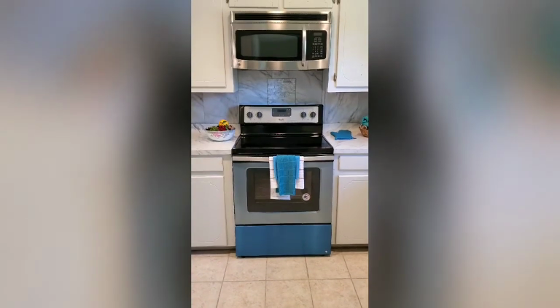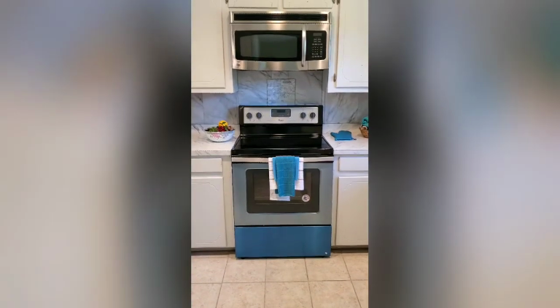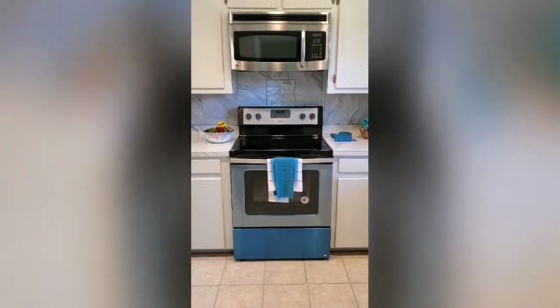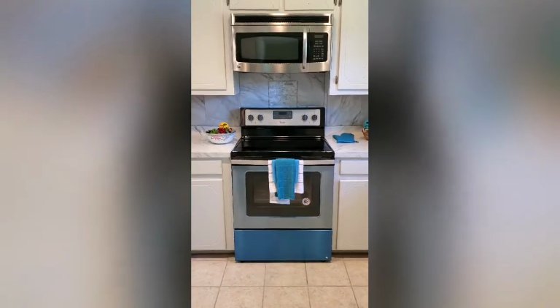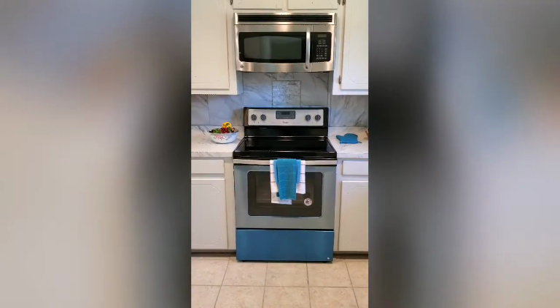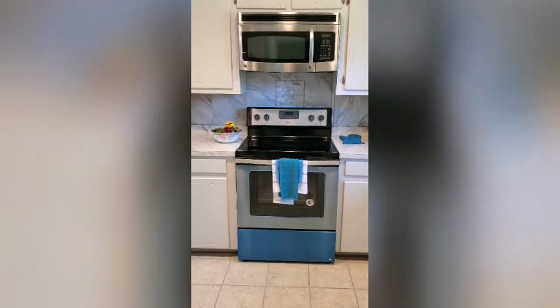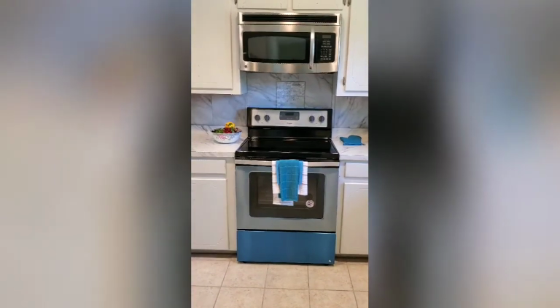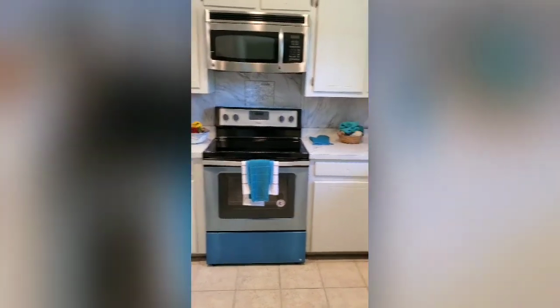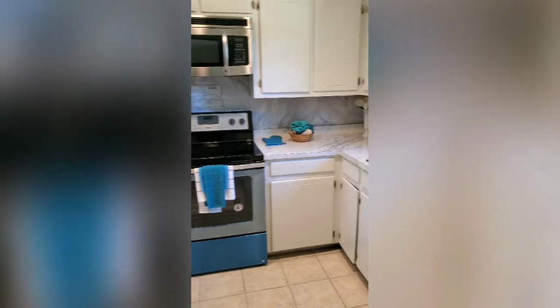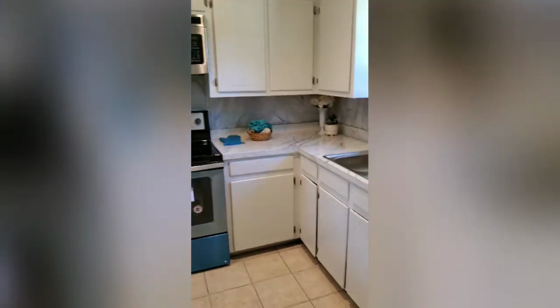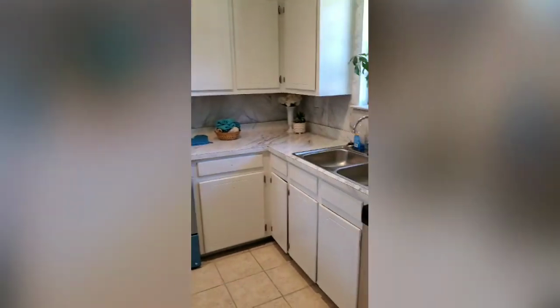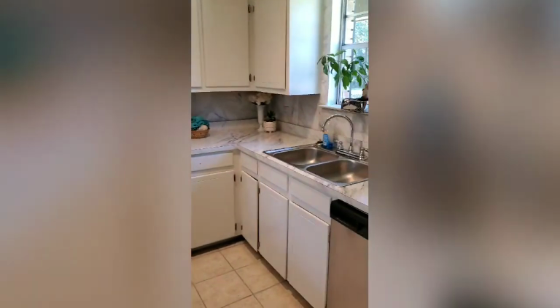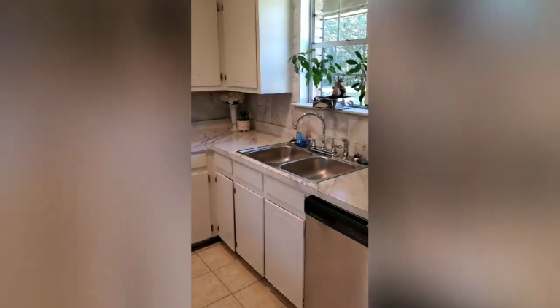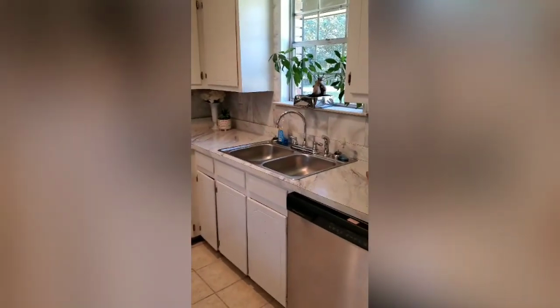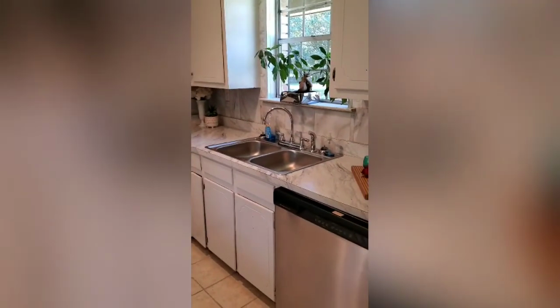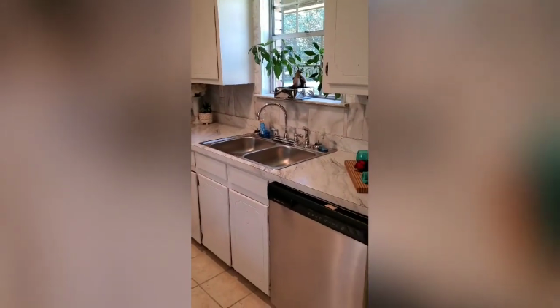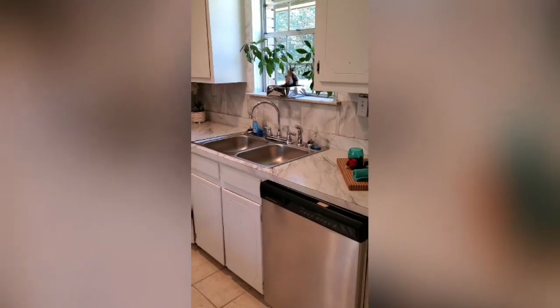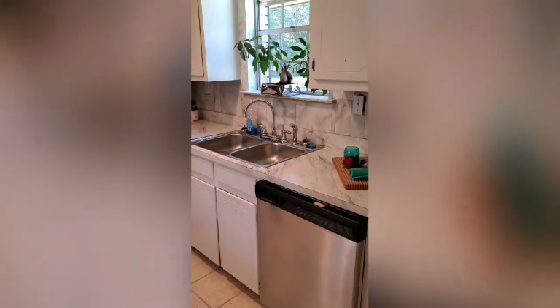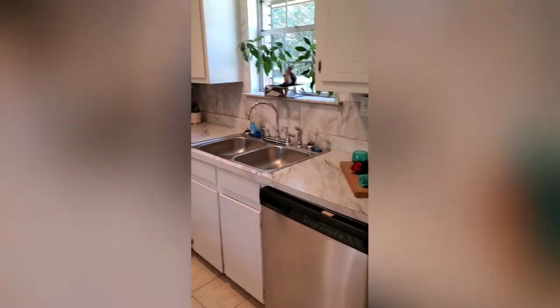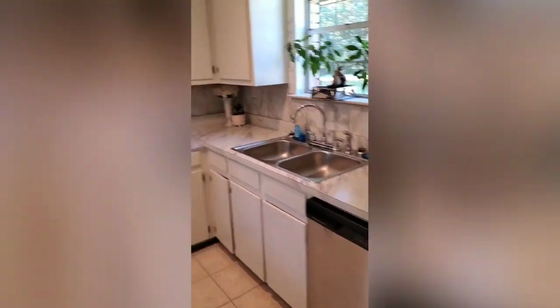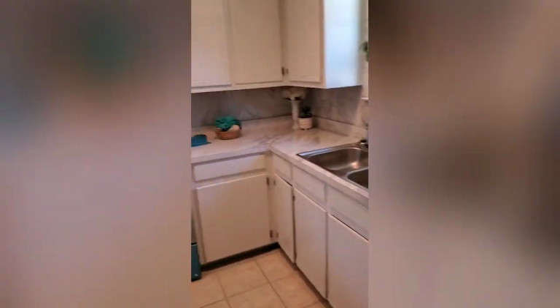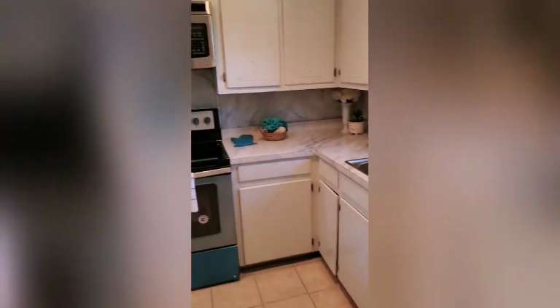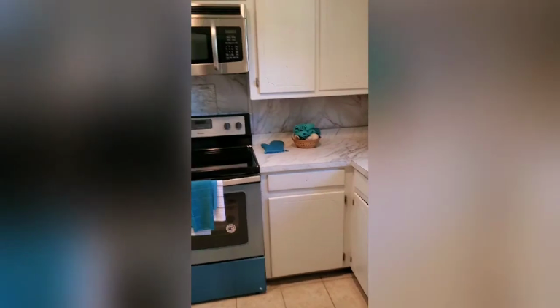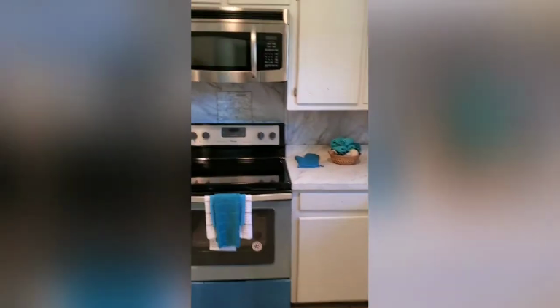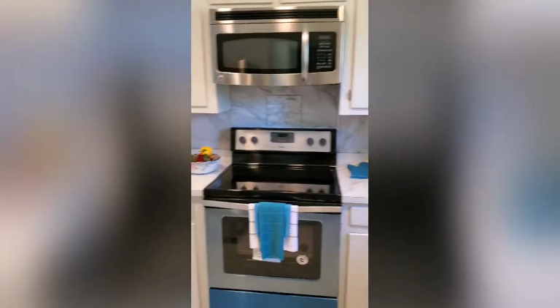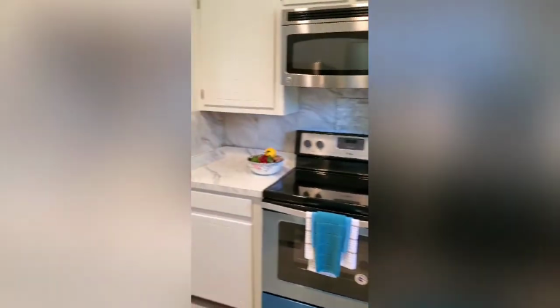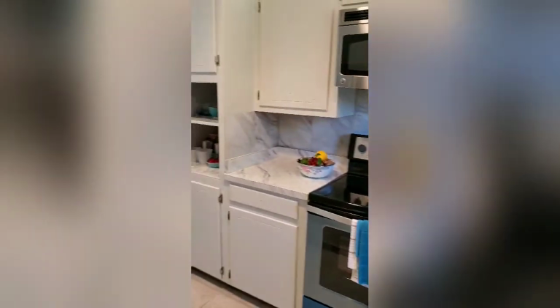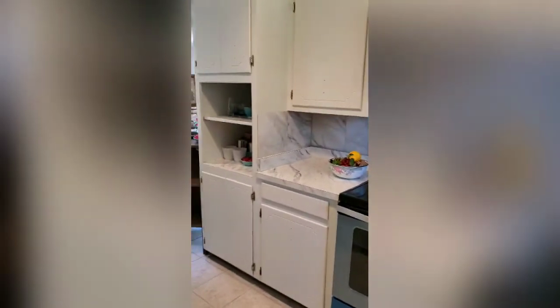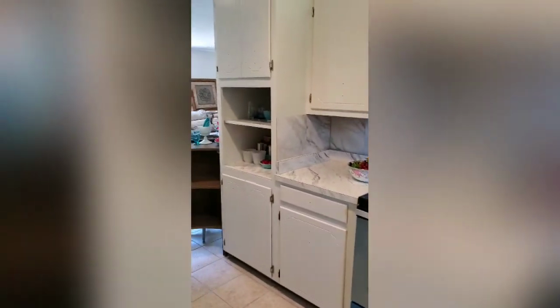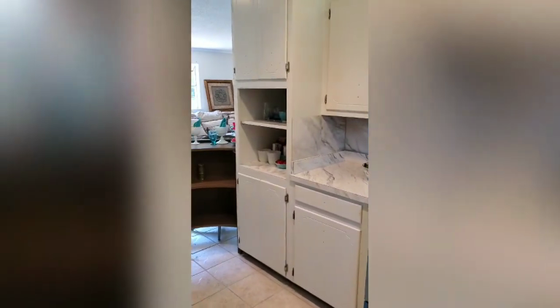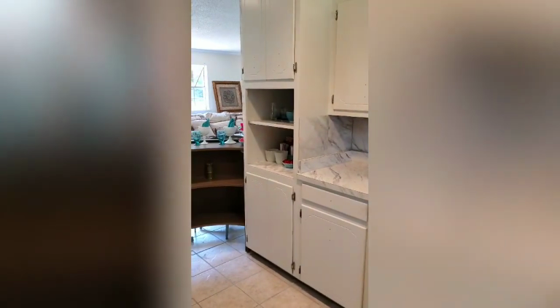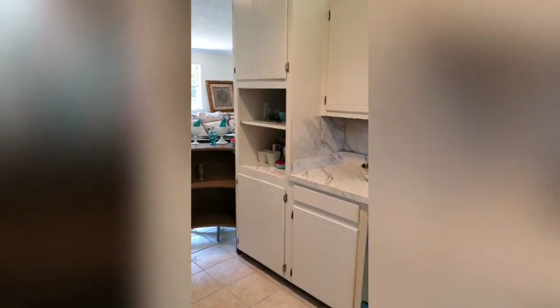The owners have just installed this brand new stove right here. Lots of cabinets, dishwasher, and it wraps on around.